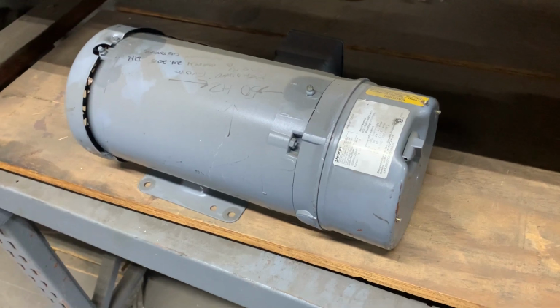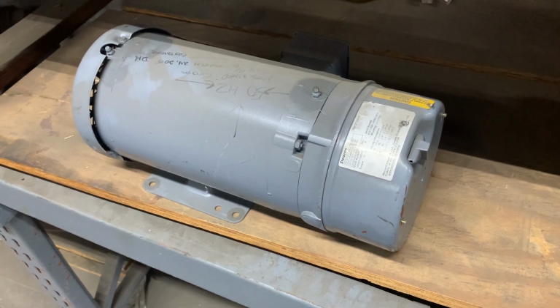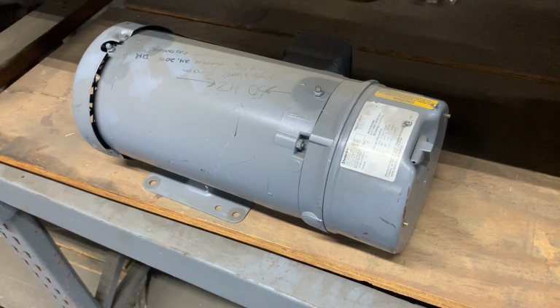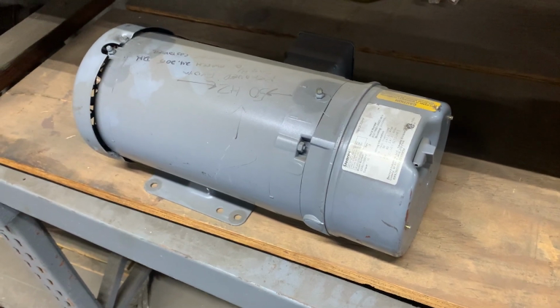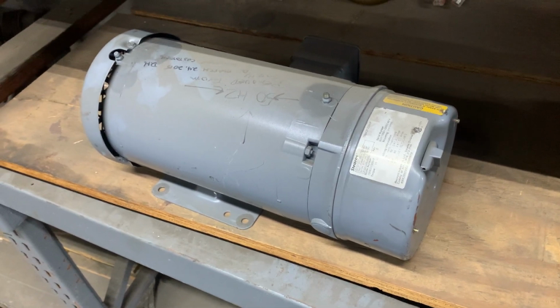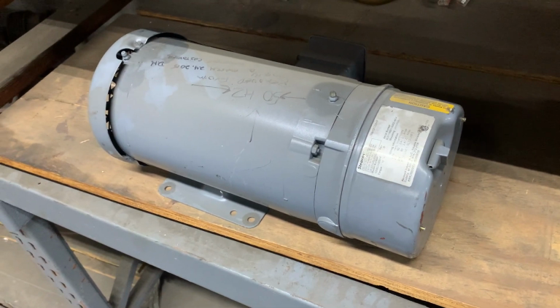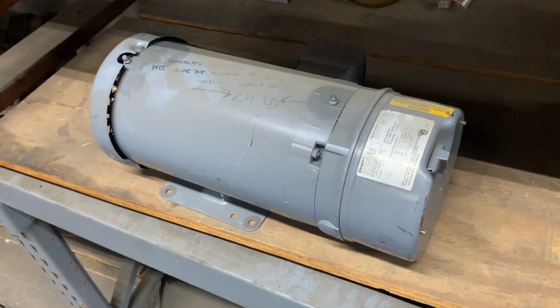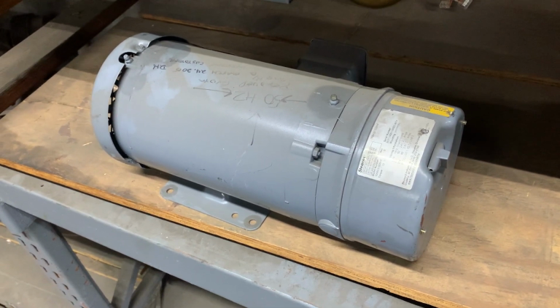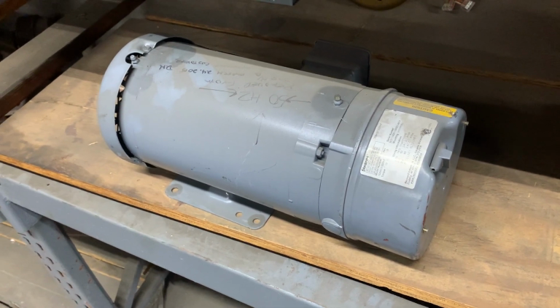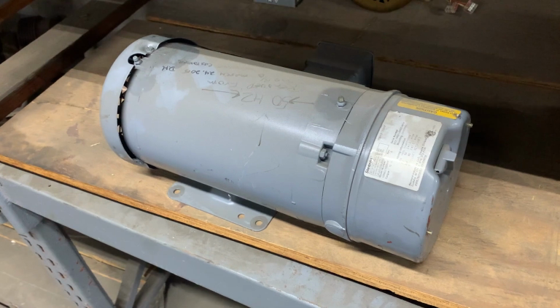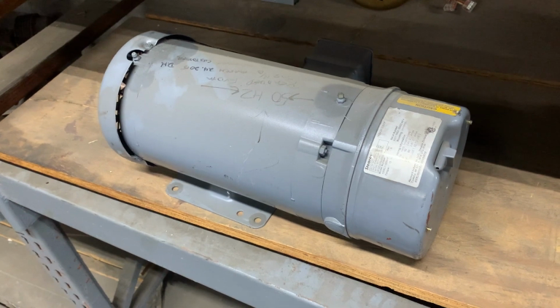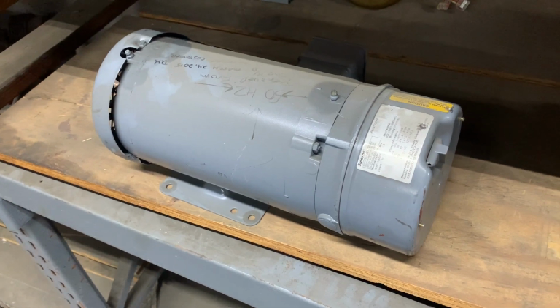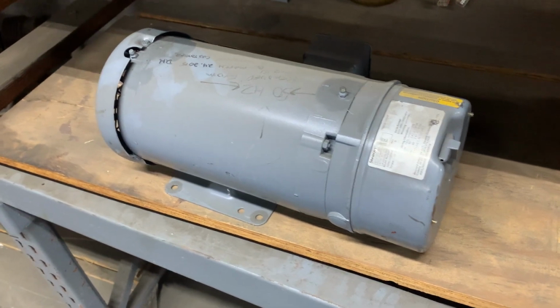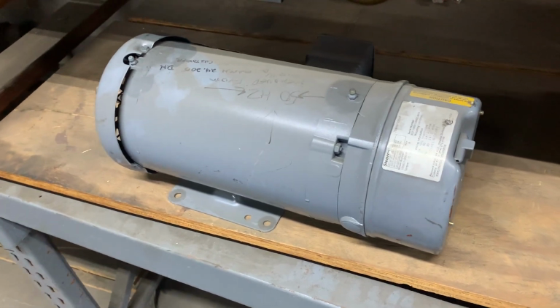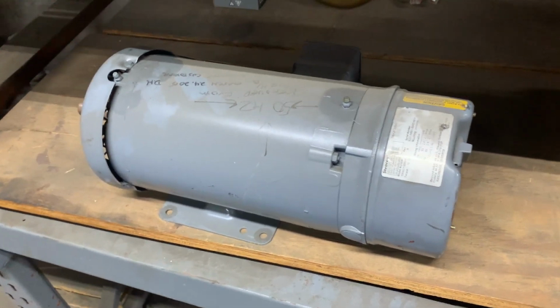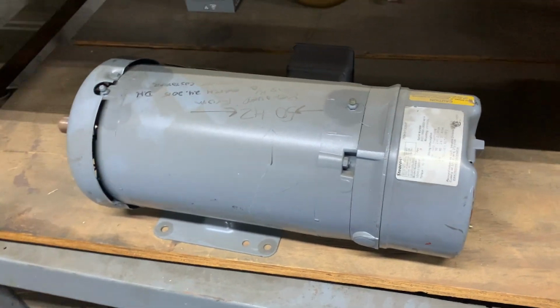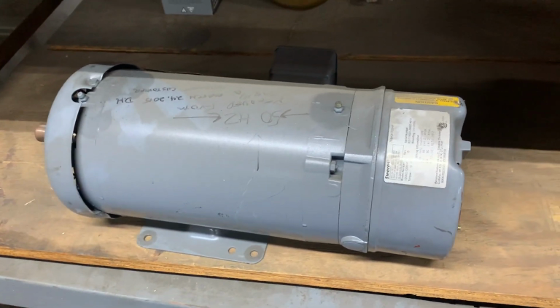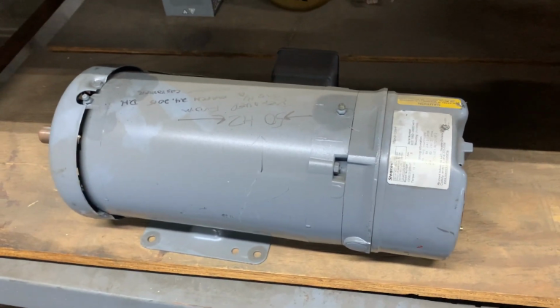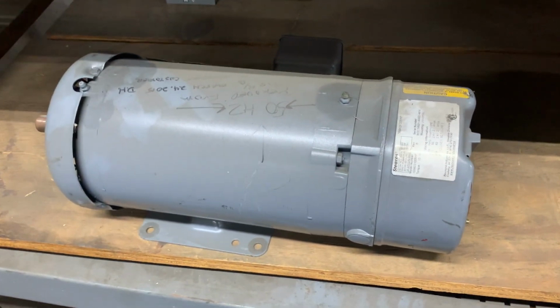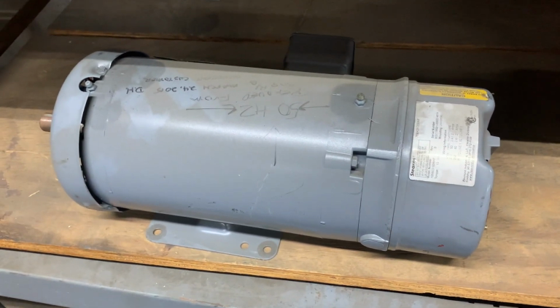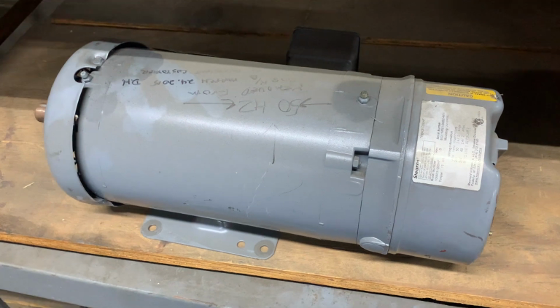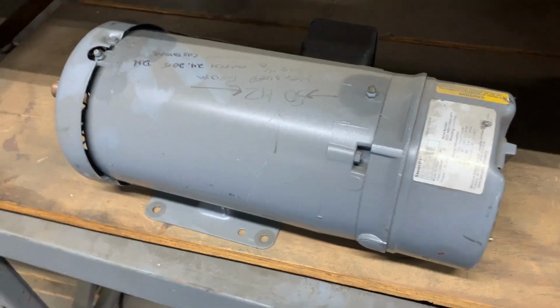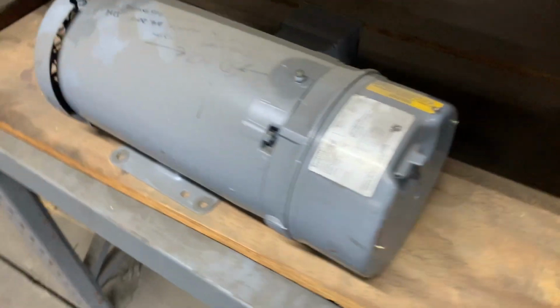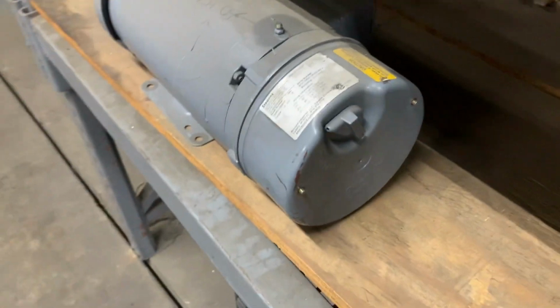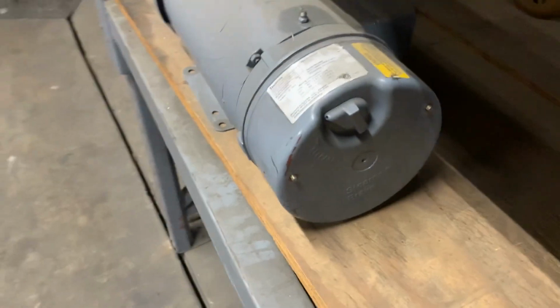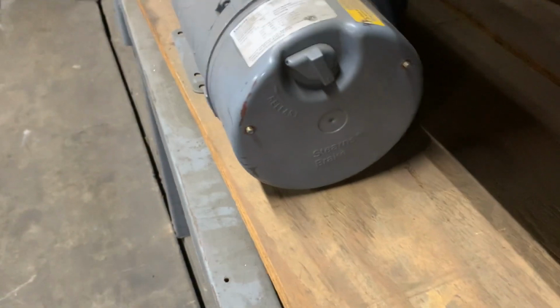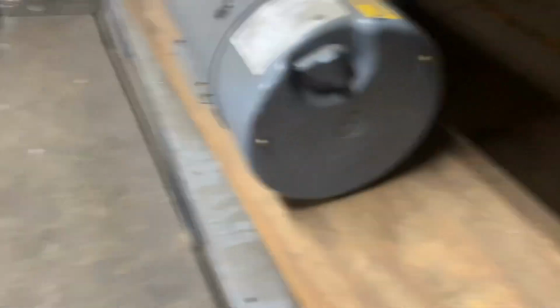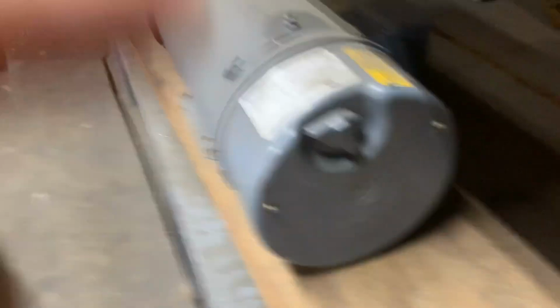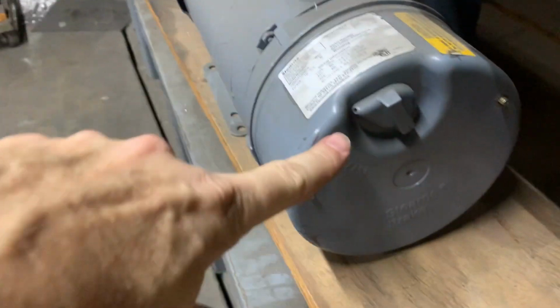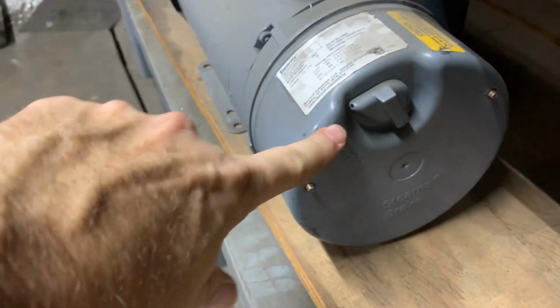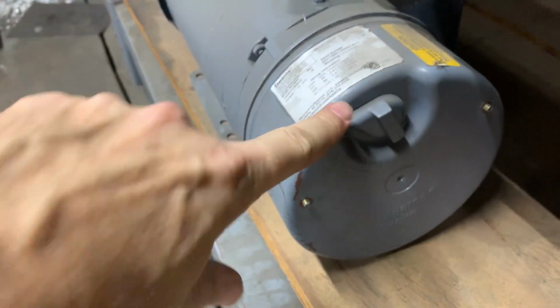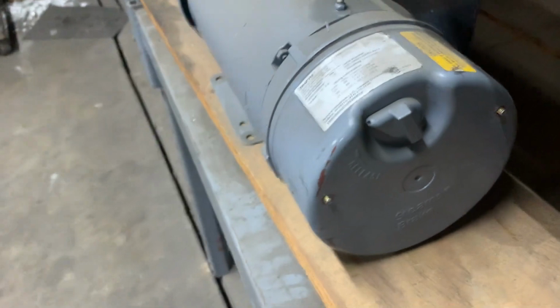This is a brief video showing how to release the brake on a Baldor style brake motor. This is an older motor here. The older motors are painted gray and they have a knob here on the back as a brake release.